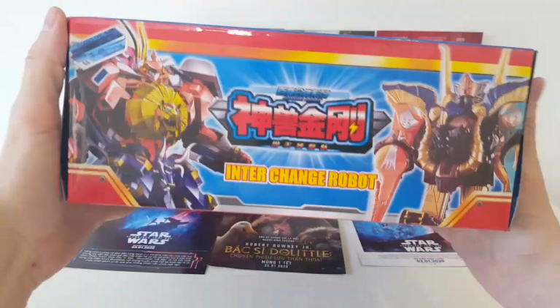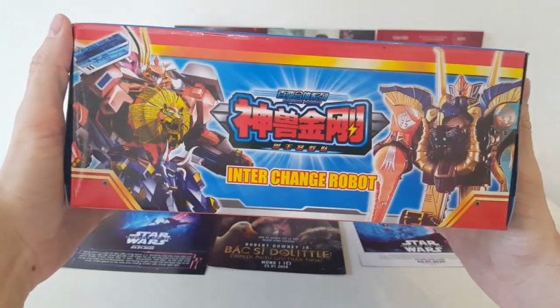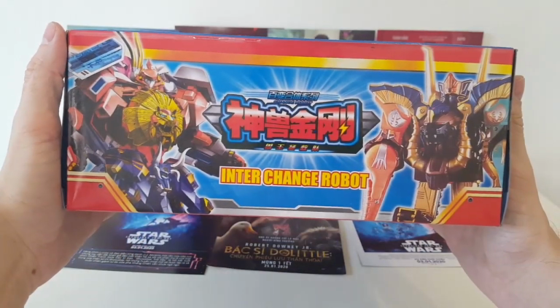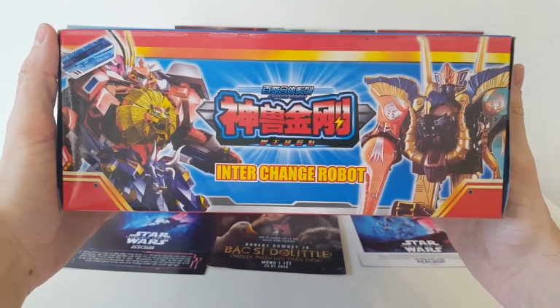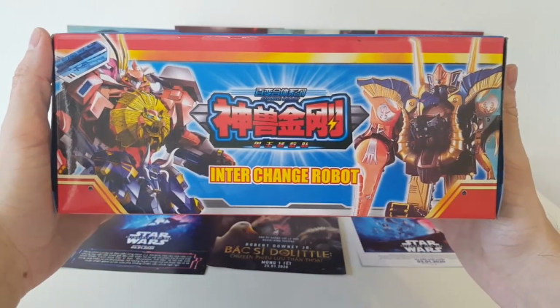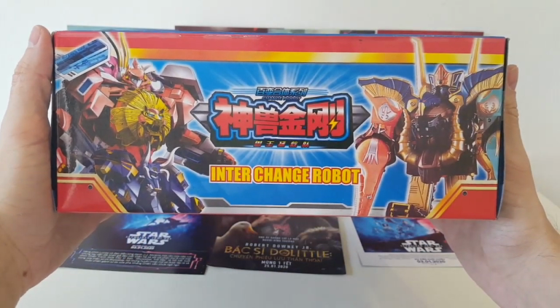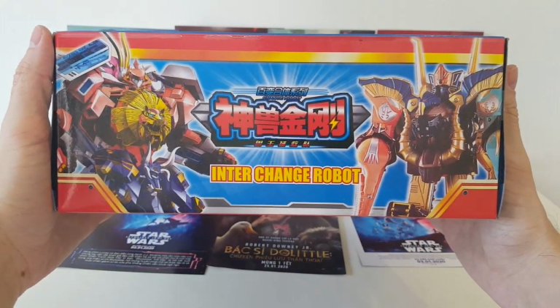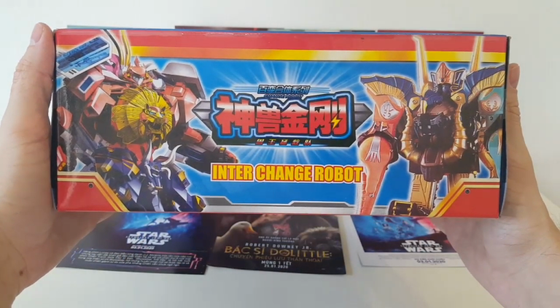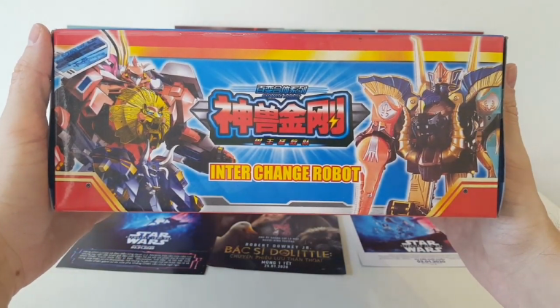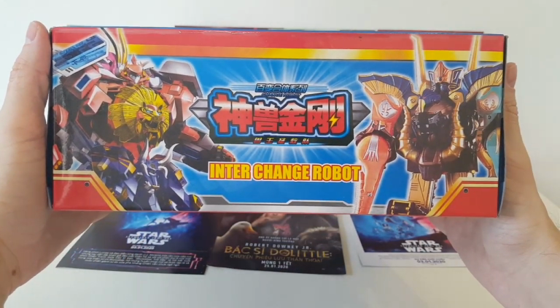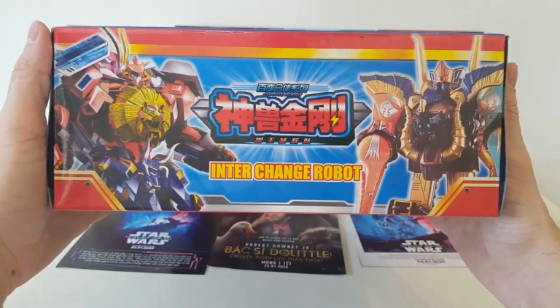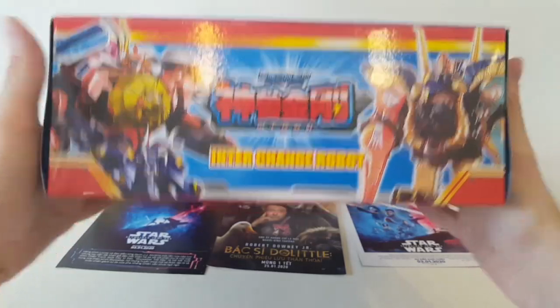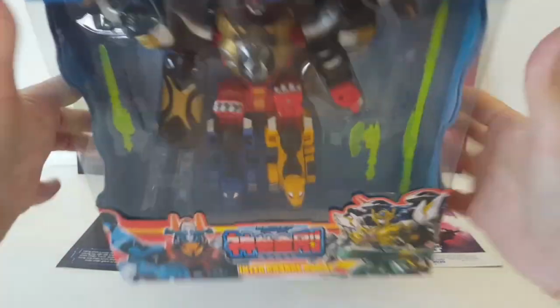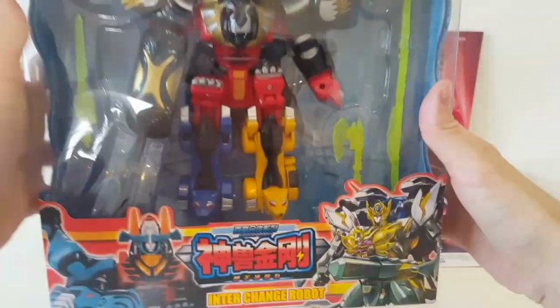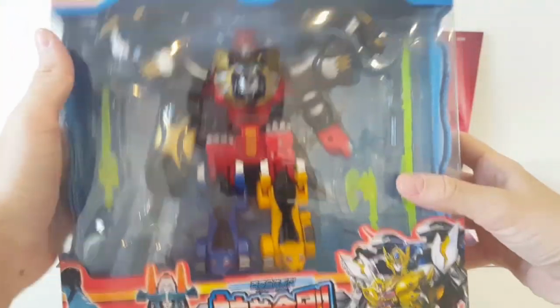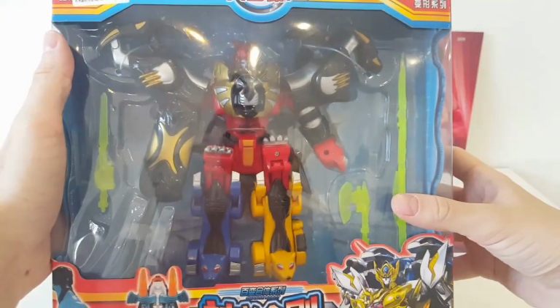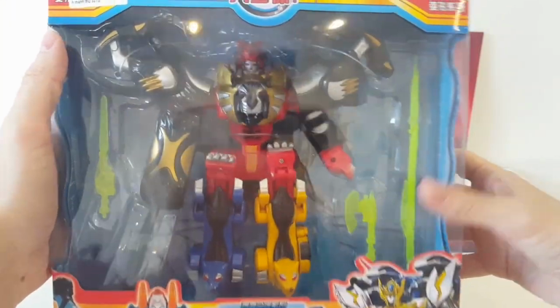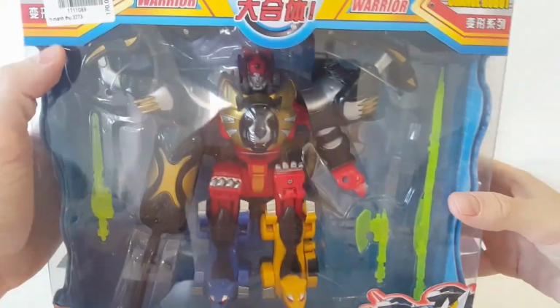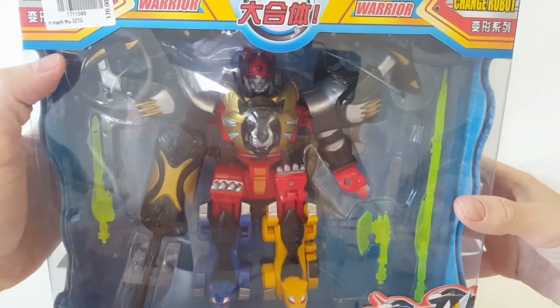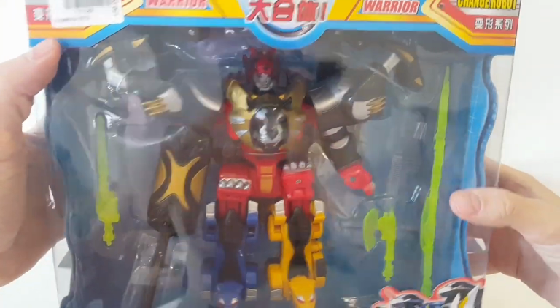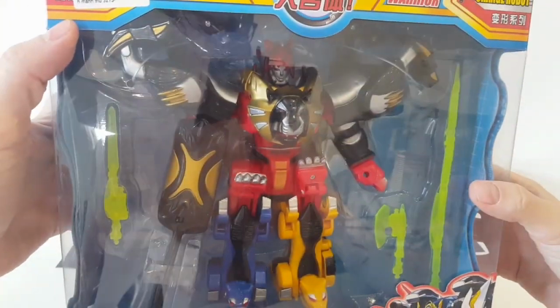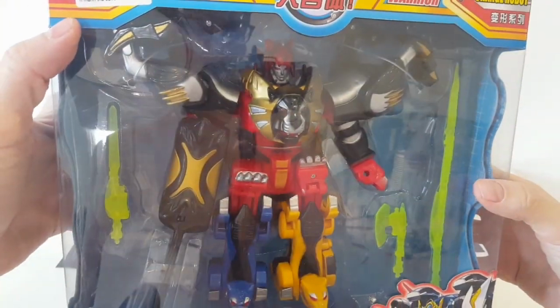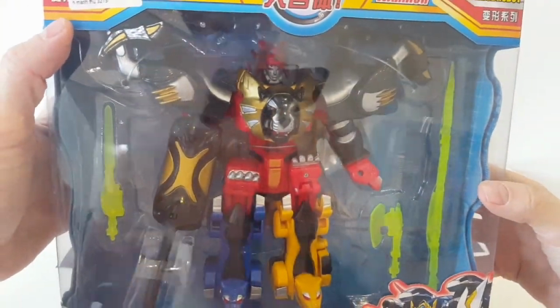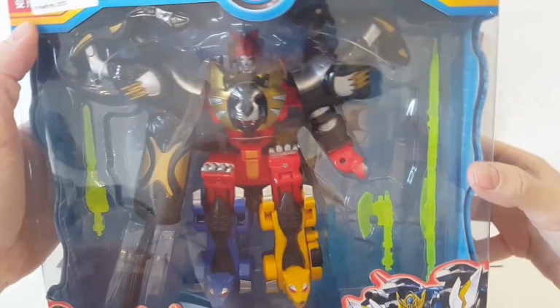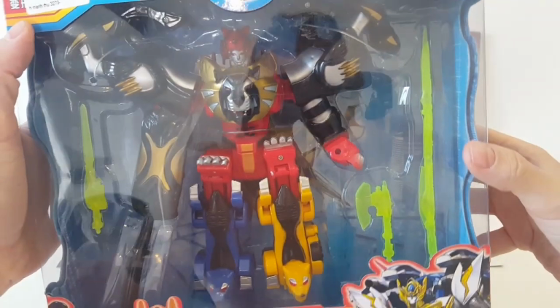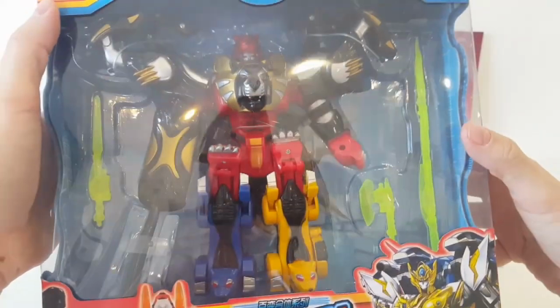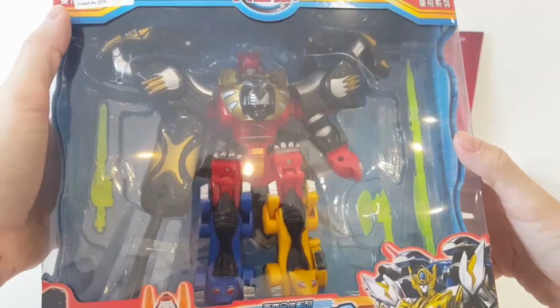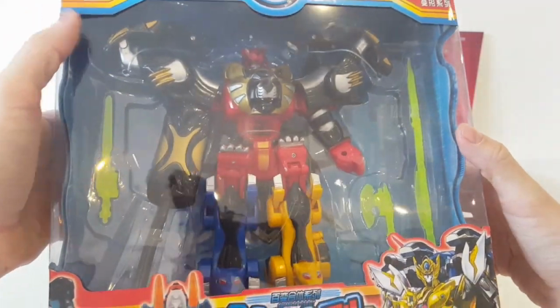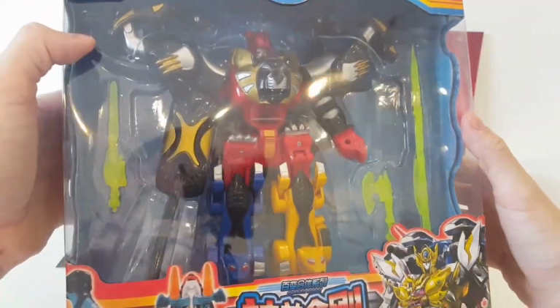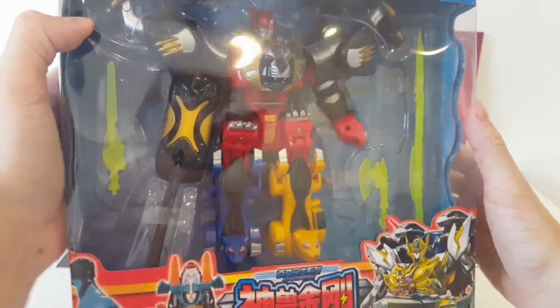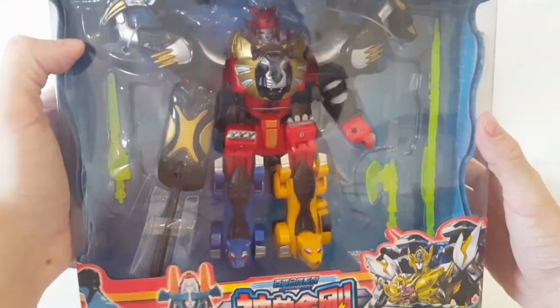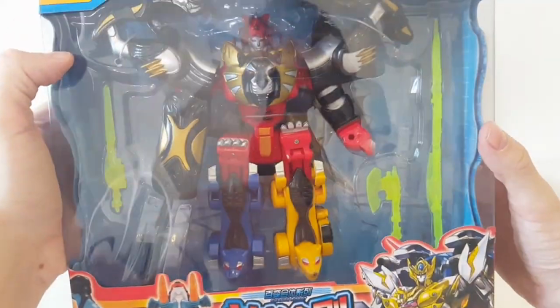I can't resist the Interchange Robot. I finally got this guy. You can see him everywhere. I don't know who he is or where he's from. It seems to be a sentai, like Power Rangers Megazord.